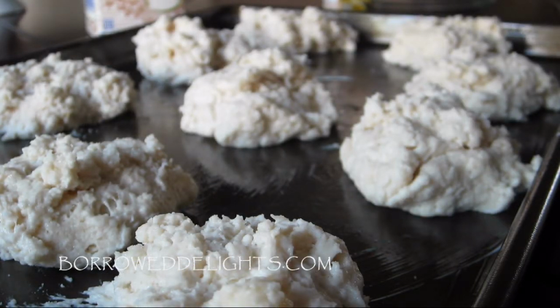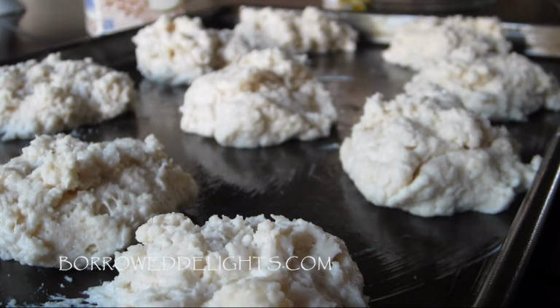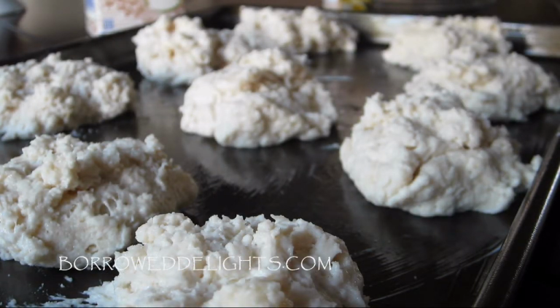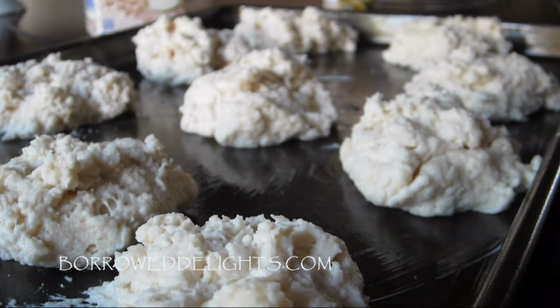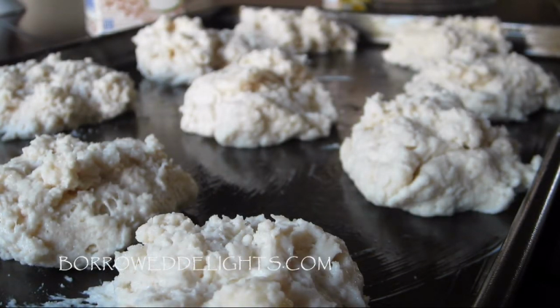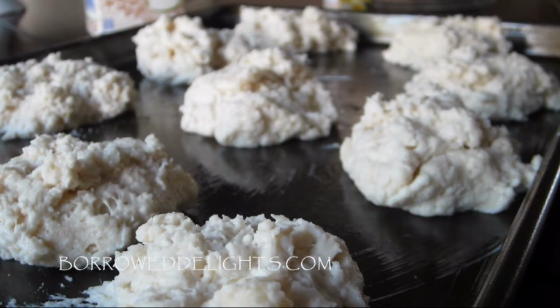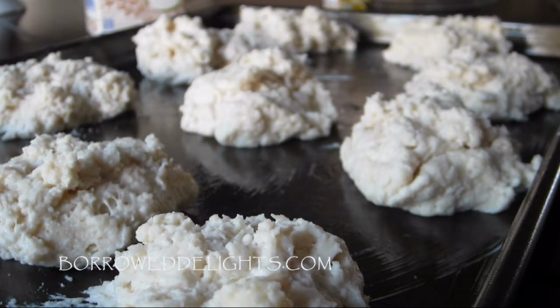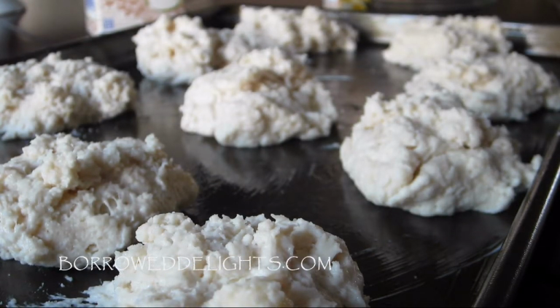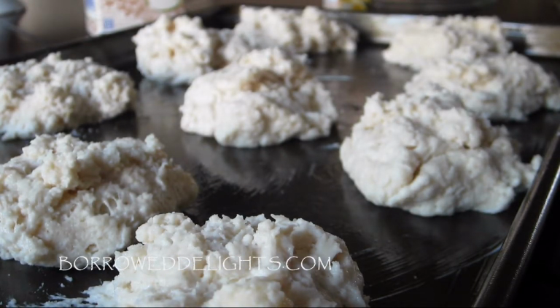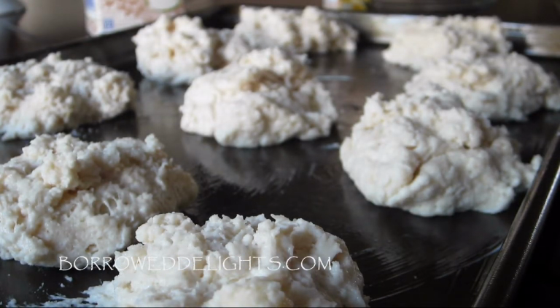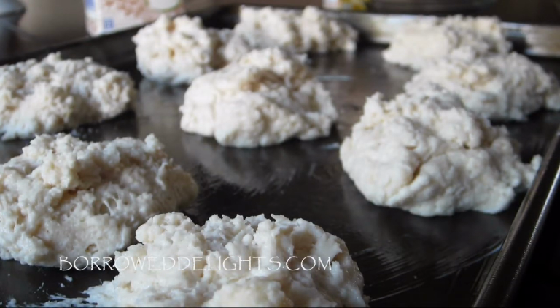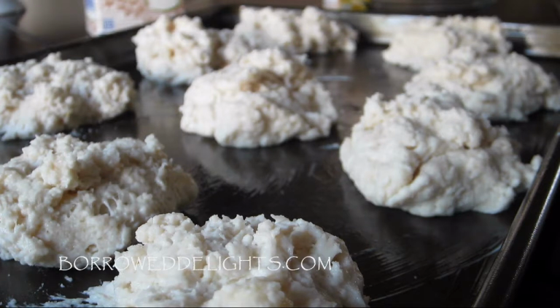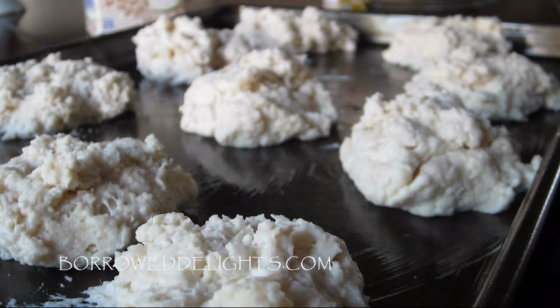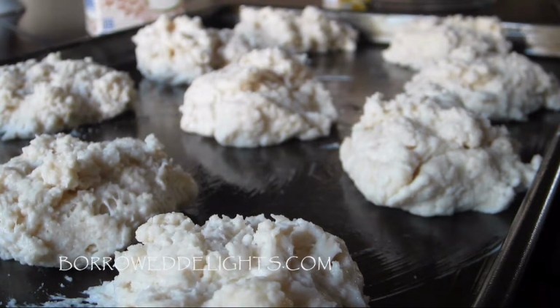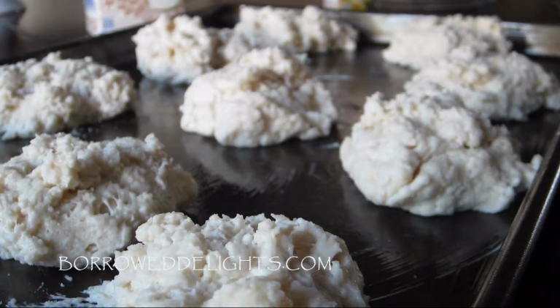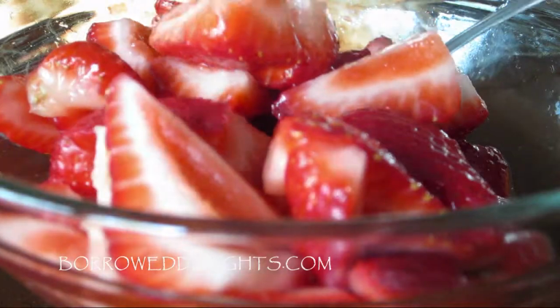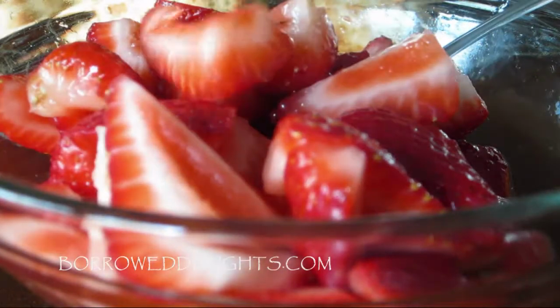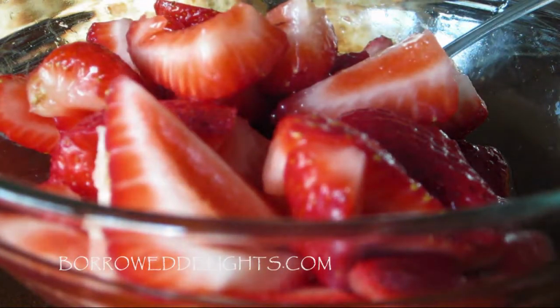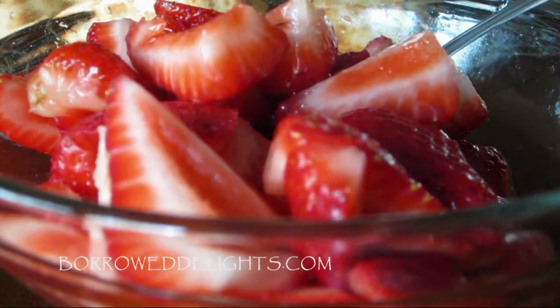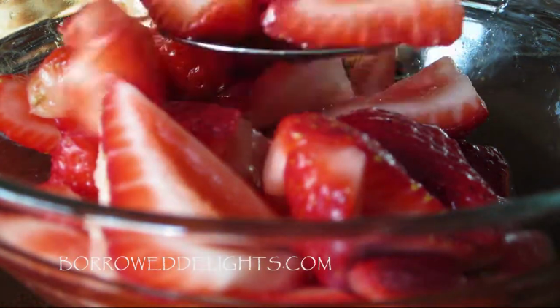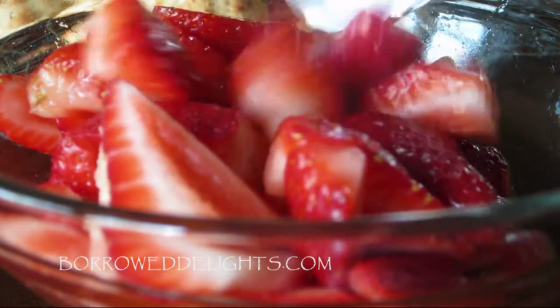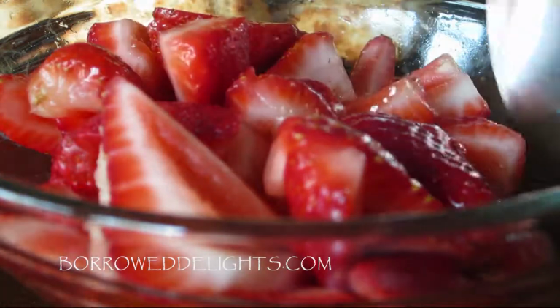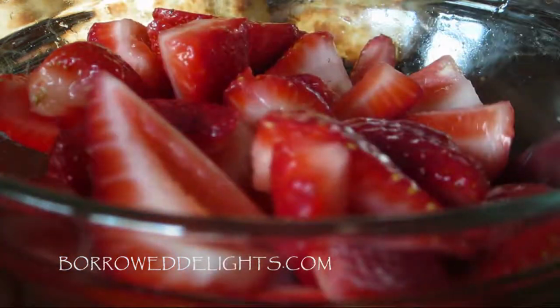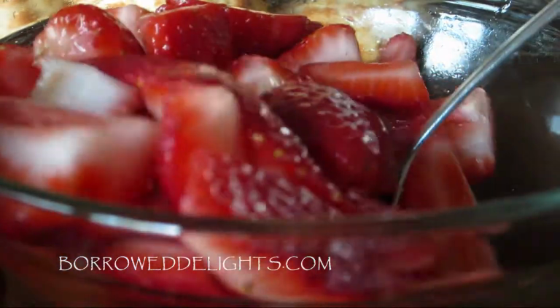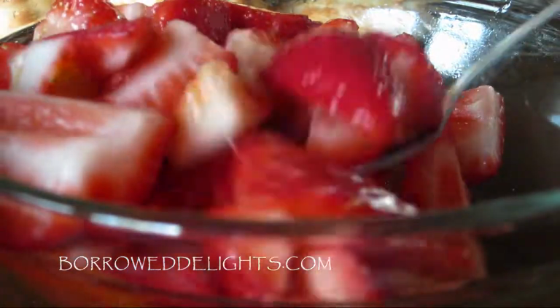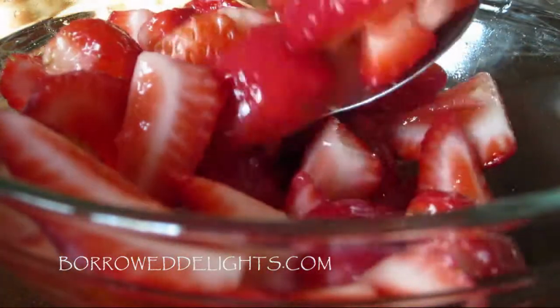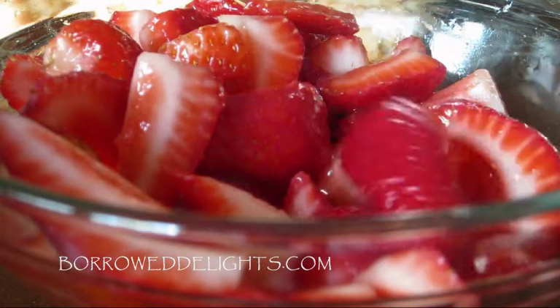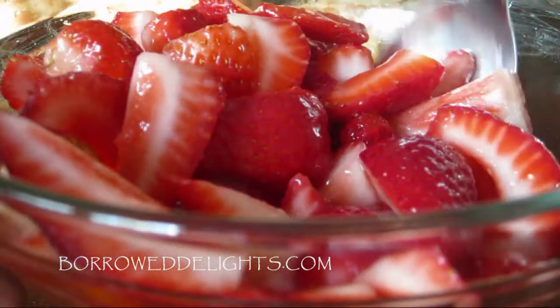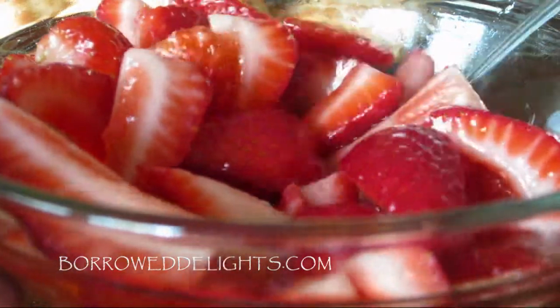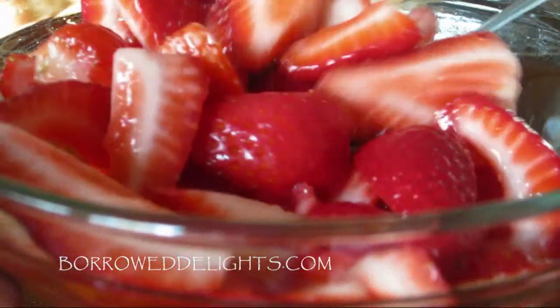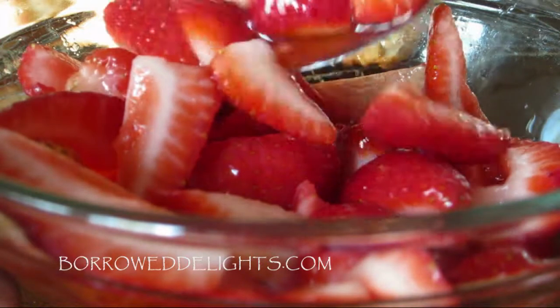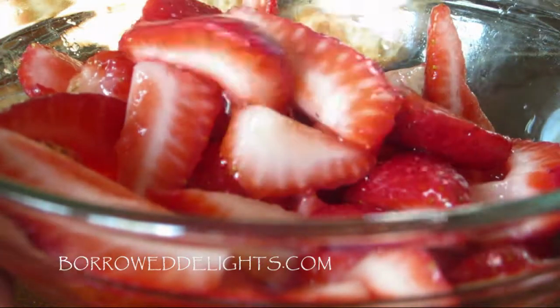Once your biscuits are done, you want to let them cool for about five minutes, and then you can start assembling them. So these are my strawberries — they're nice and juicy.